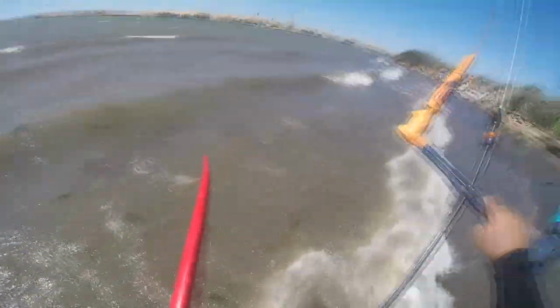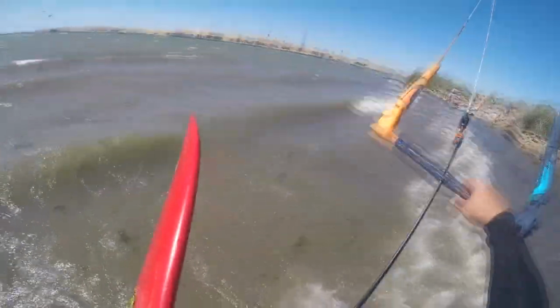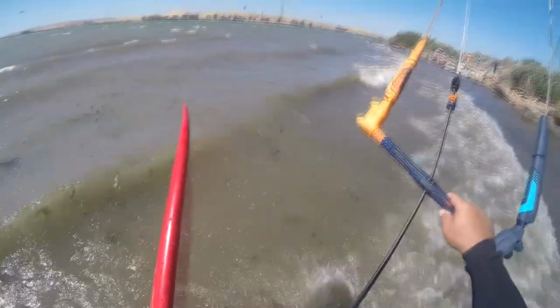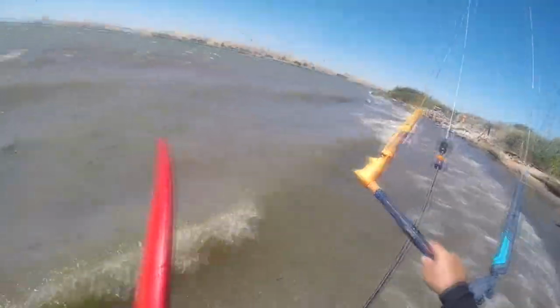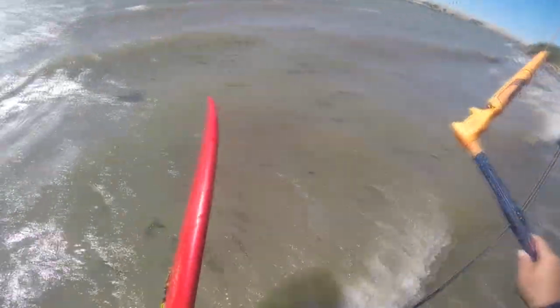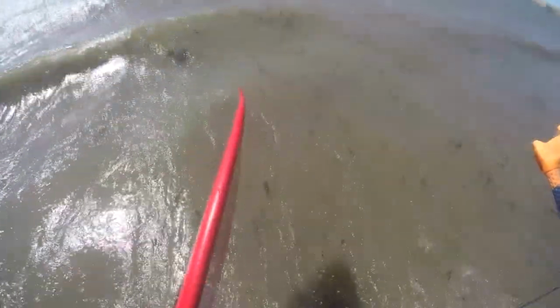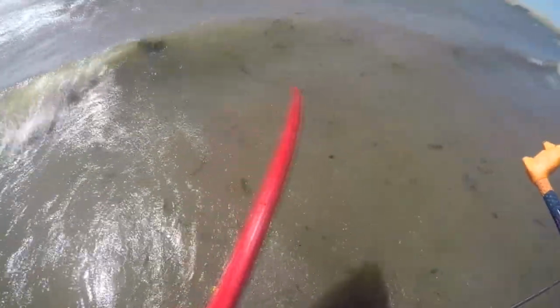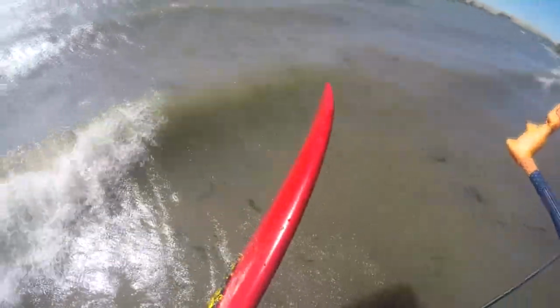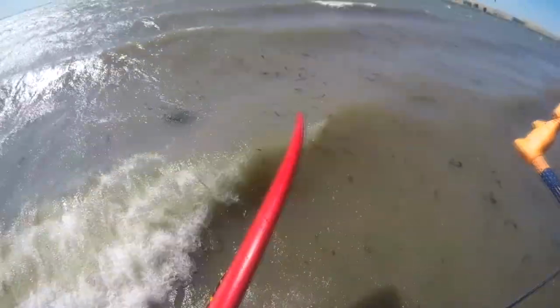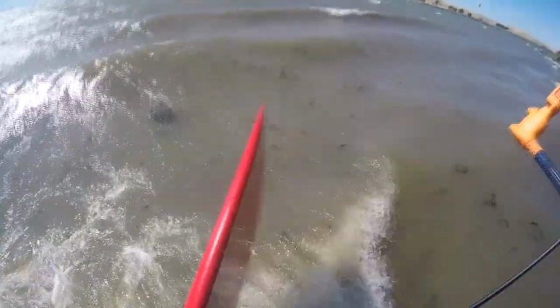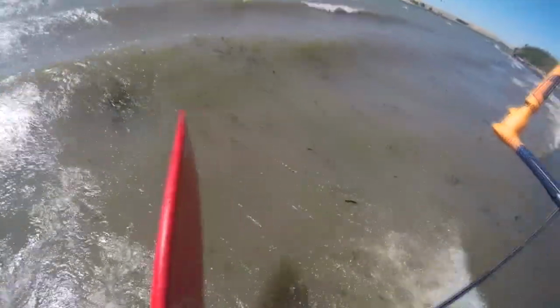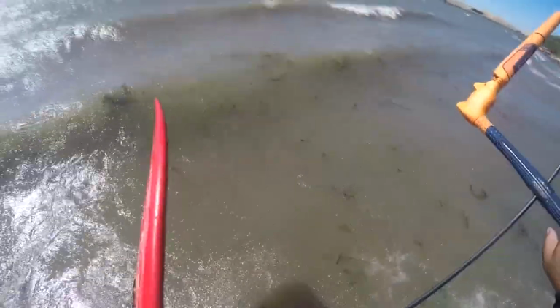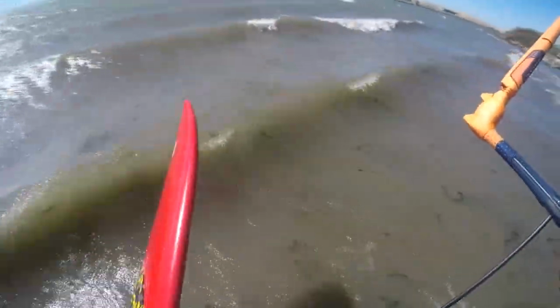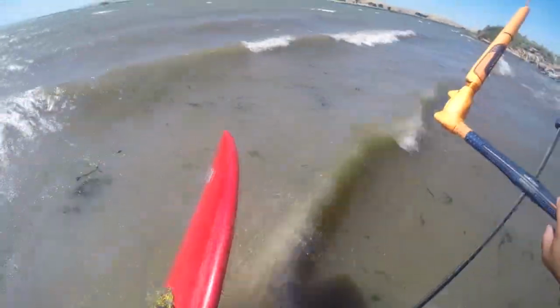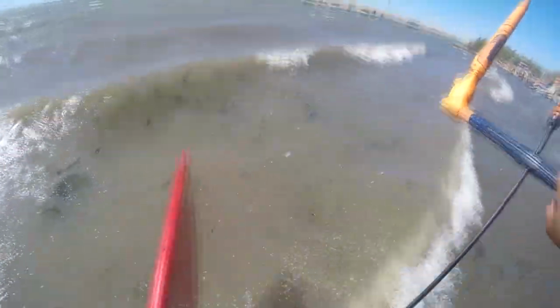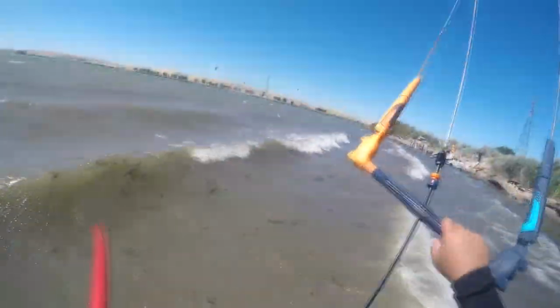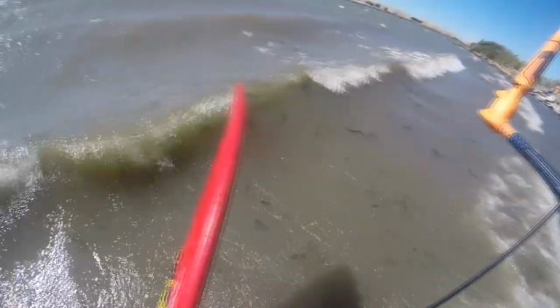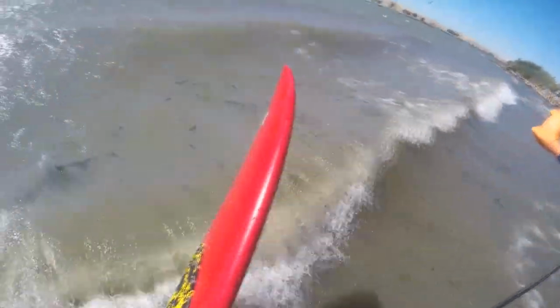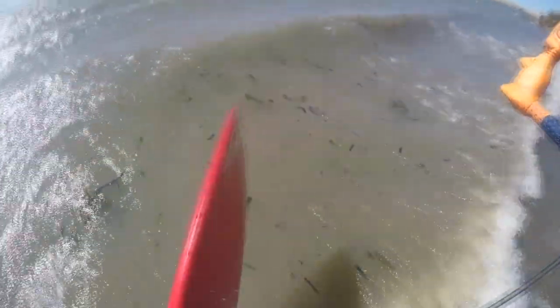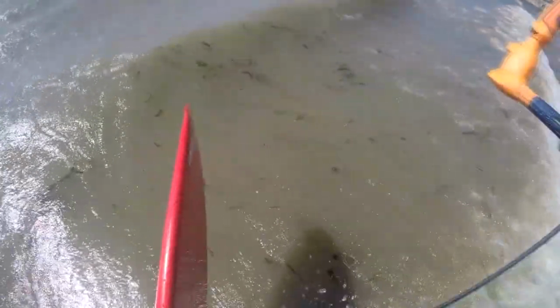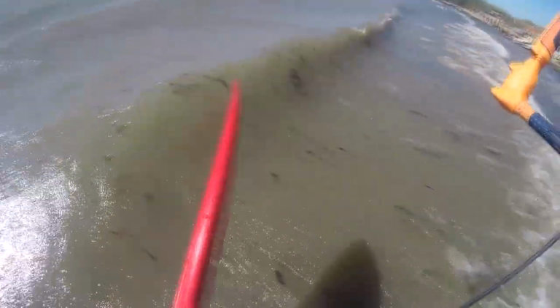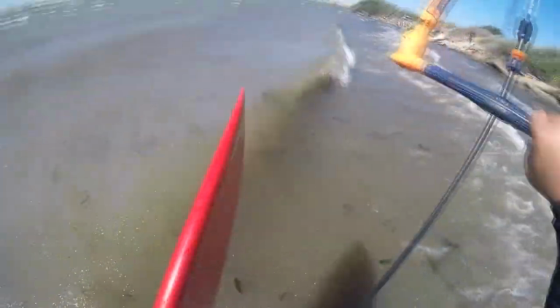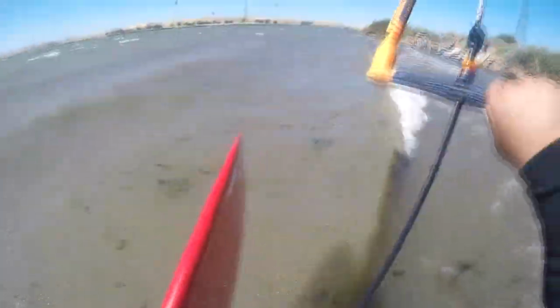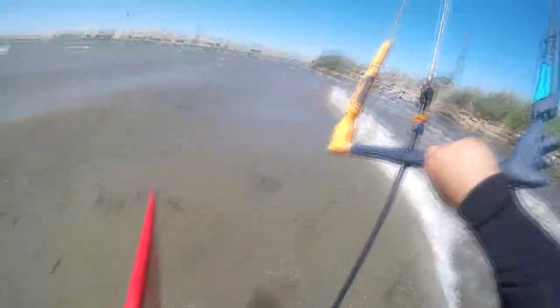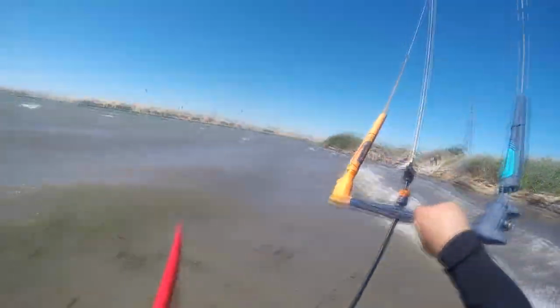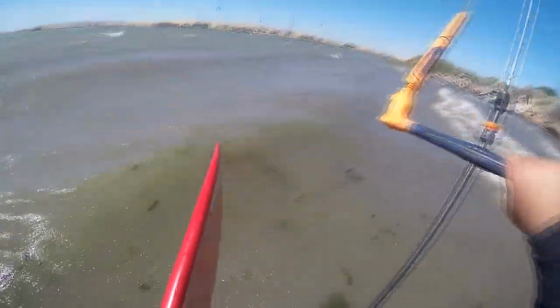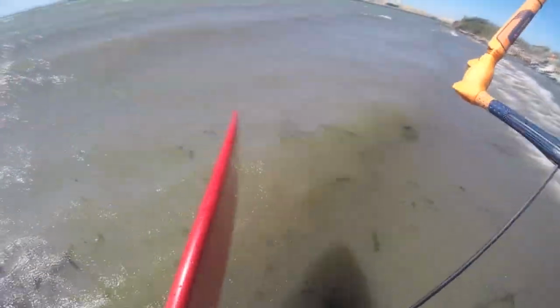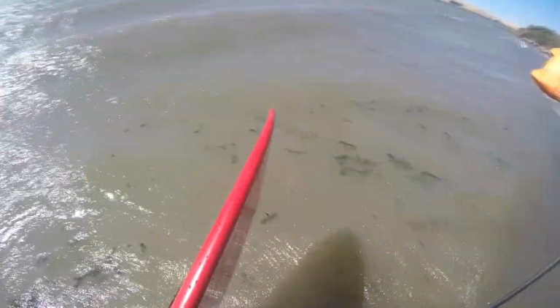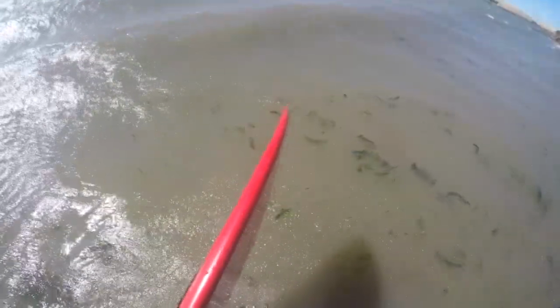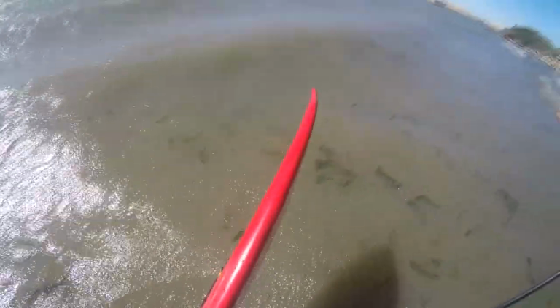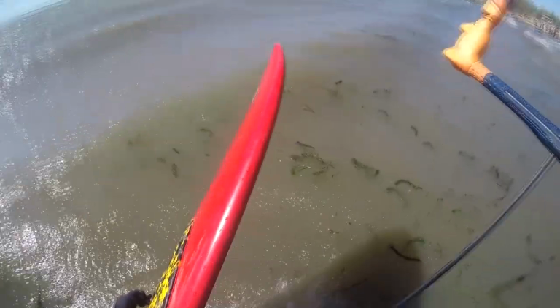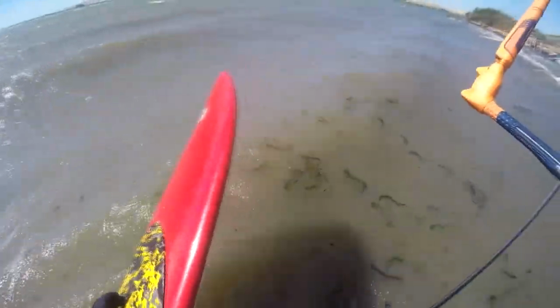I'm typically used to a Cabrinha setup with the cleated system. Sometimes it's hard to reach for that cleat, and this was super easy to power and depower on the fly.